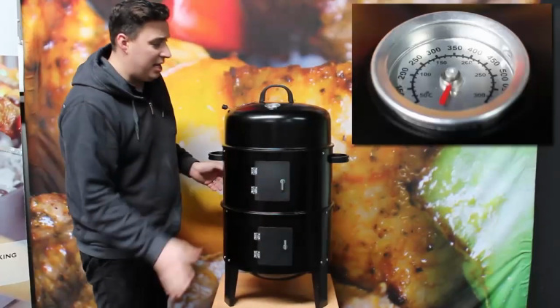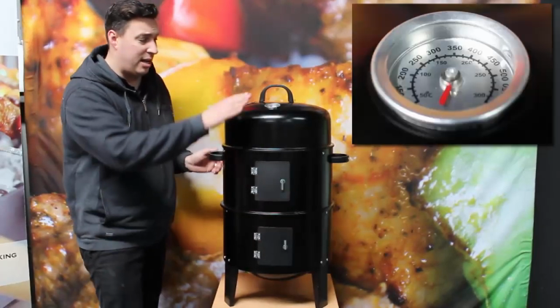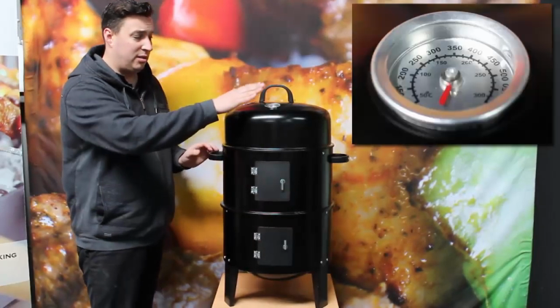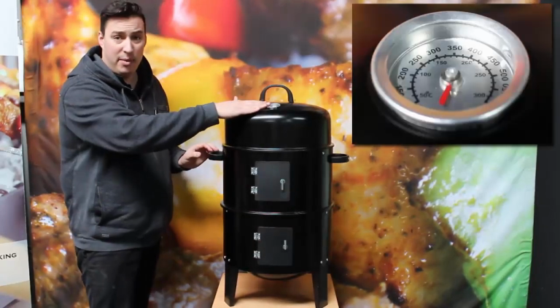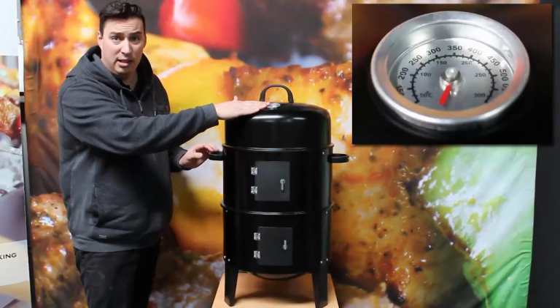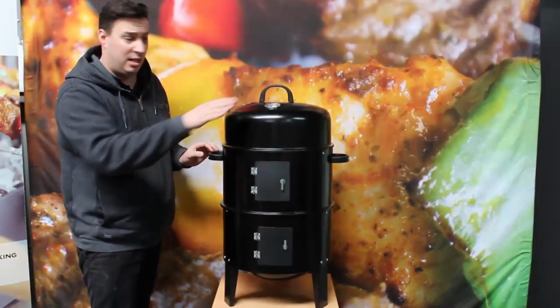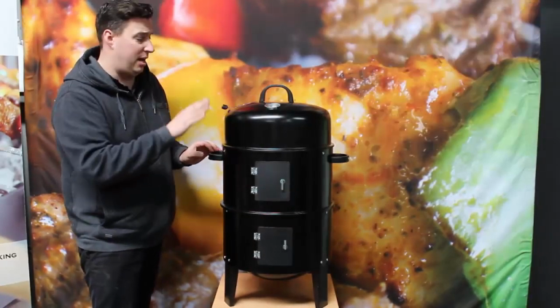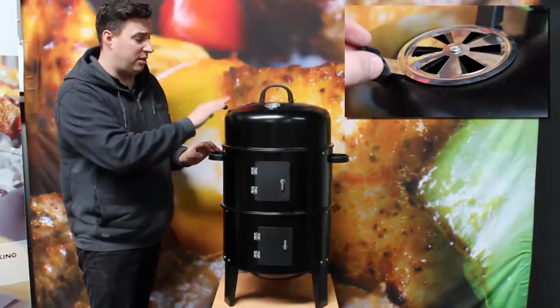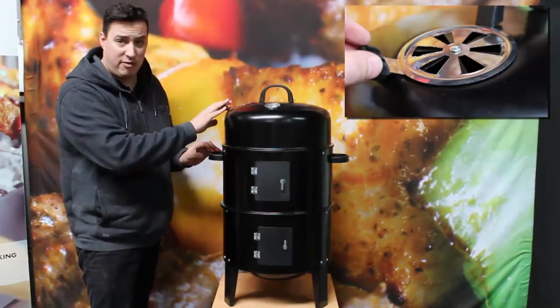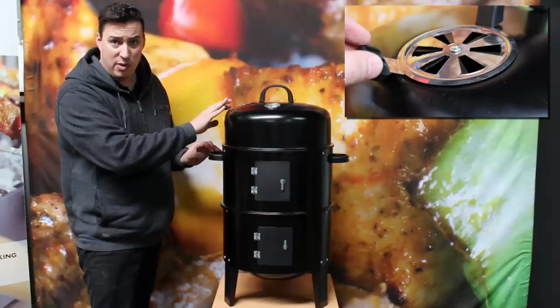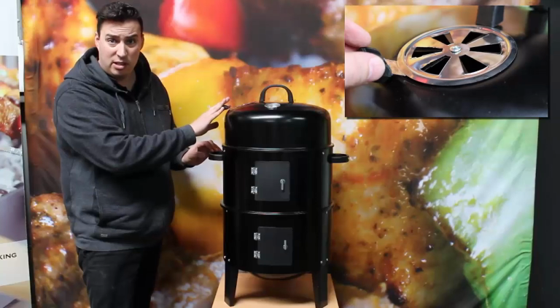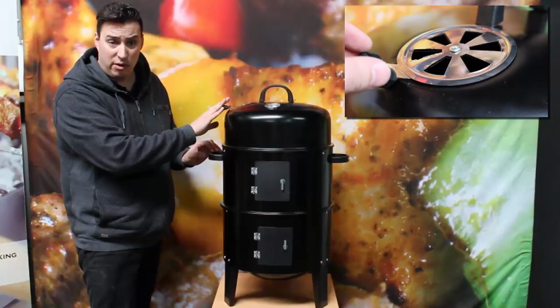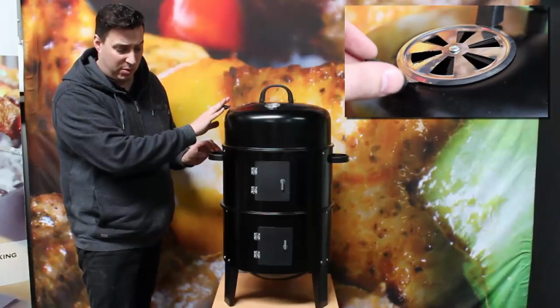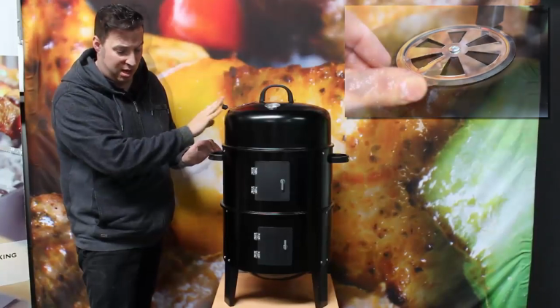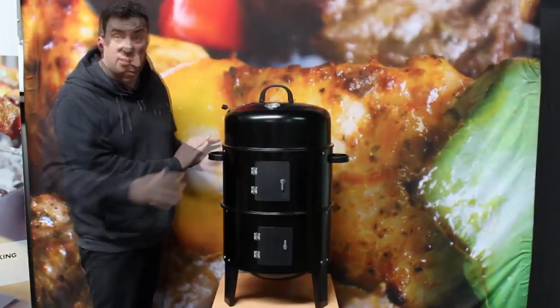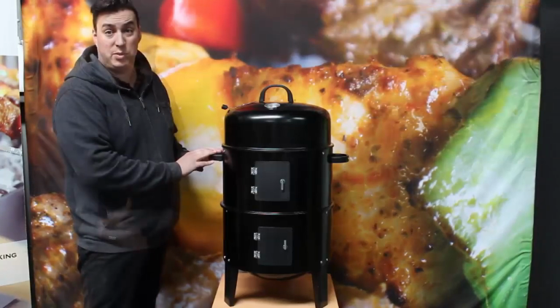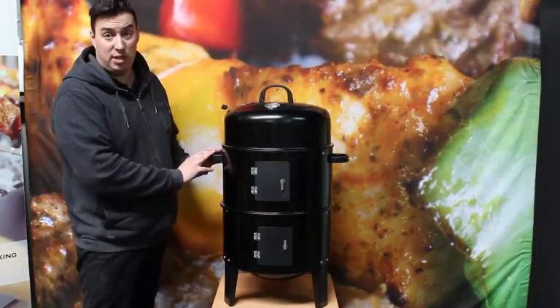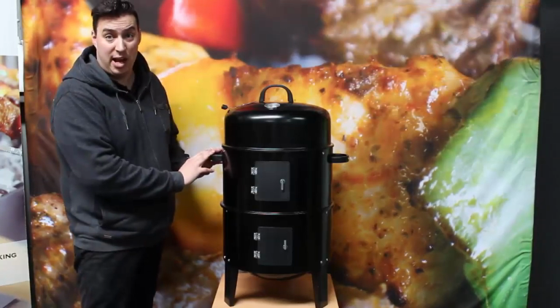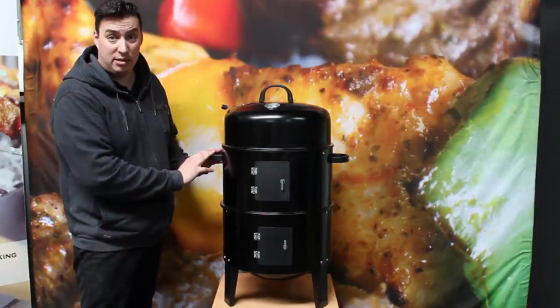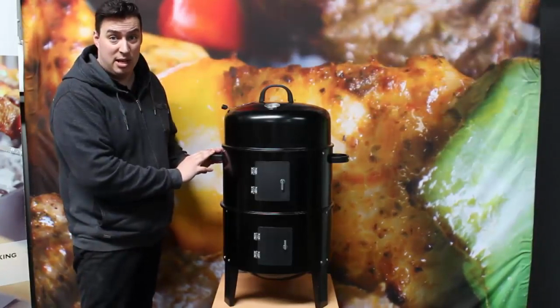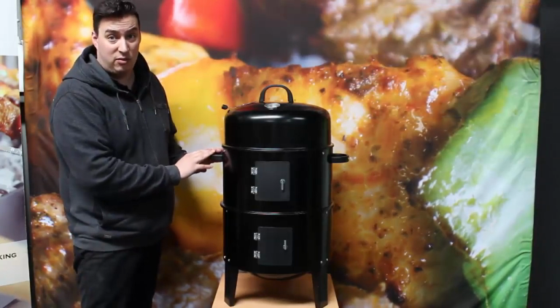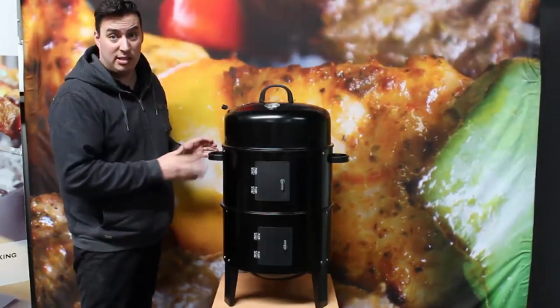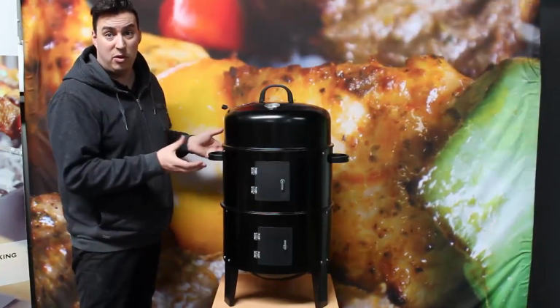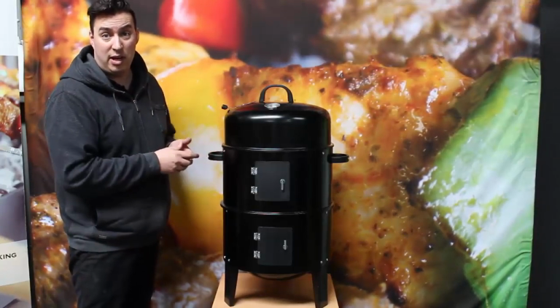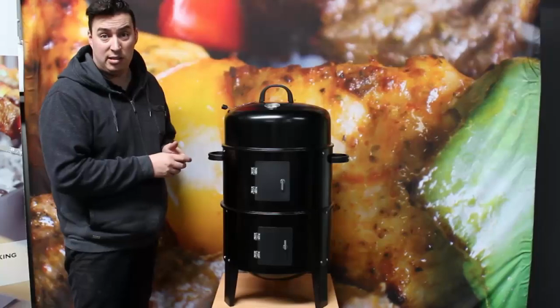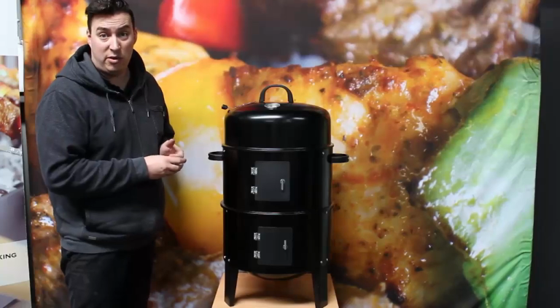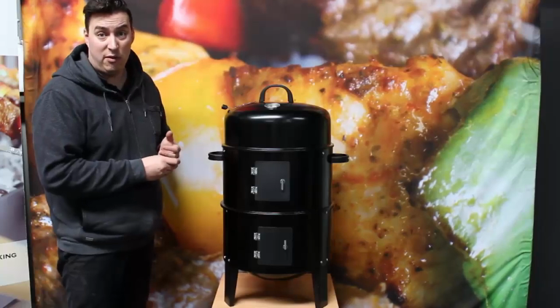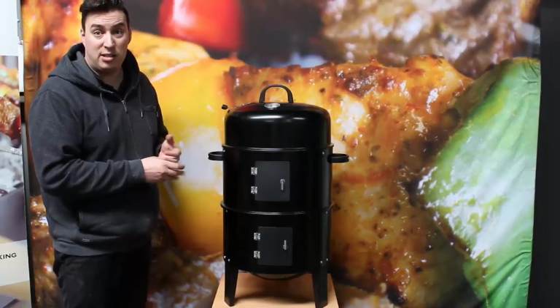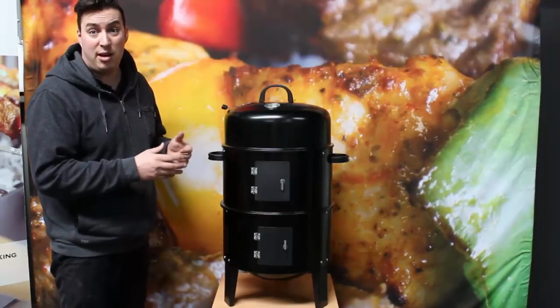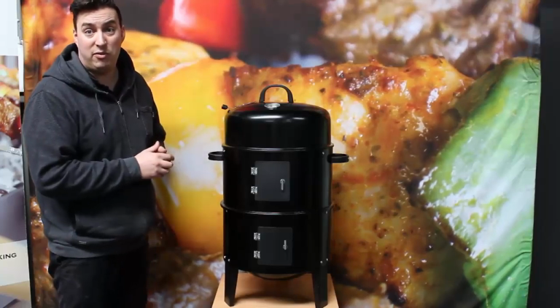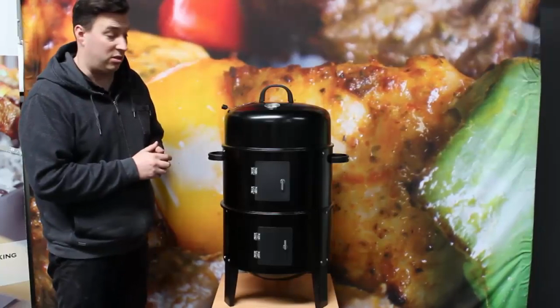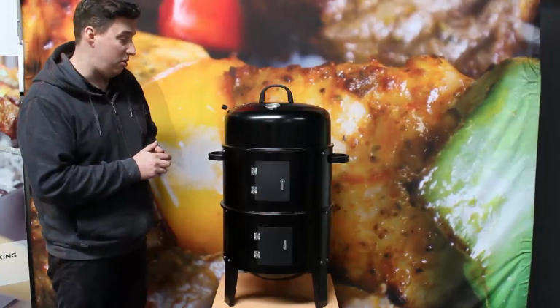It comes with a thermometer and it's got an air vent as well to control your temperature. It comes with cool-touch handles so it's very easy to manoeuvre this smoker around when you've finished your cook.